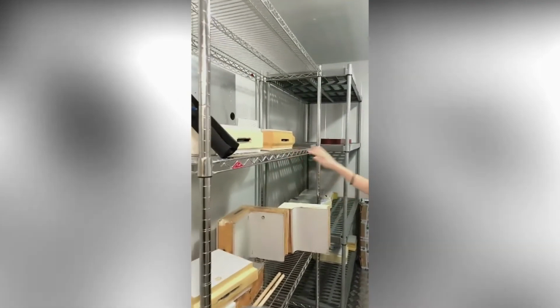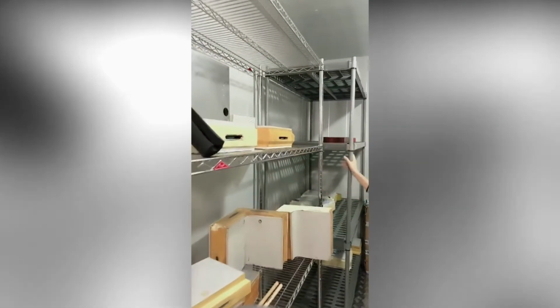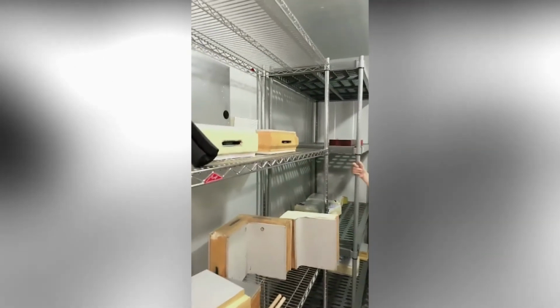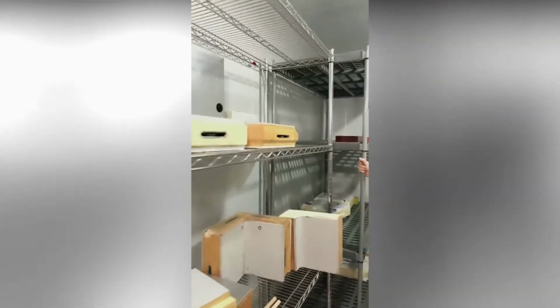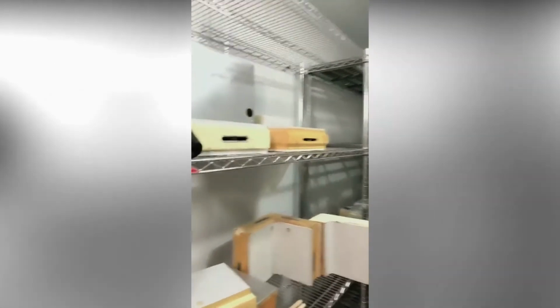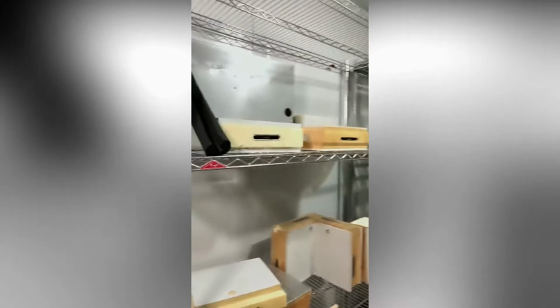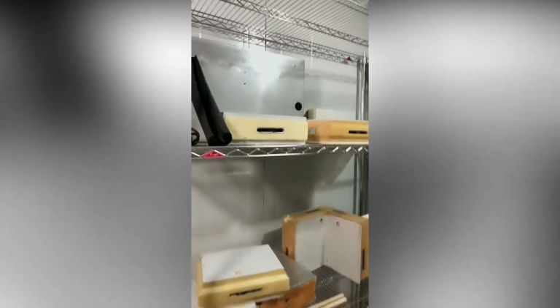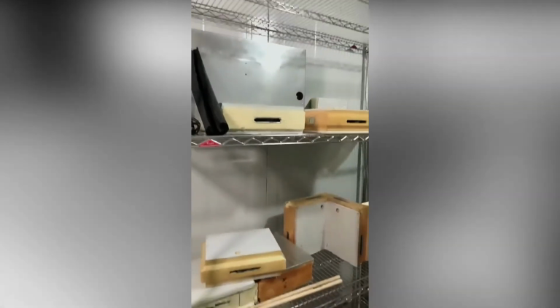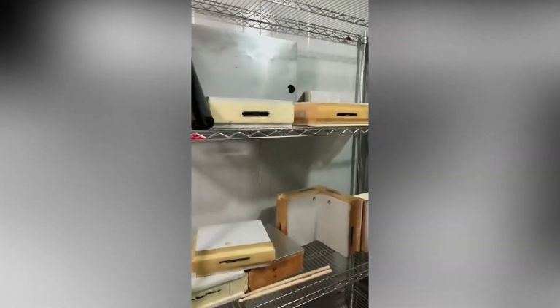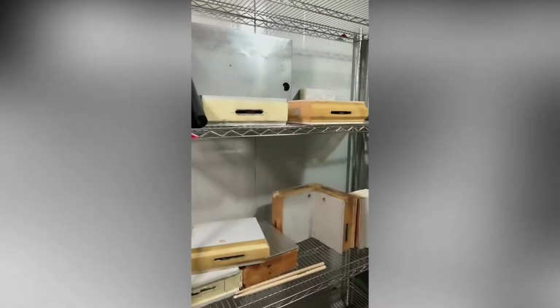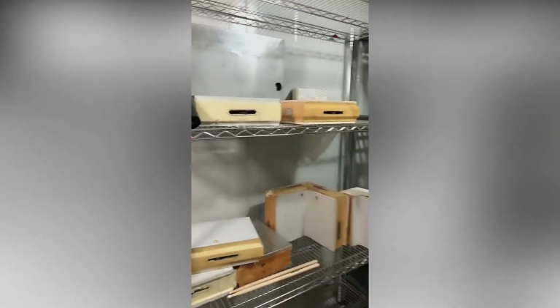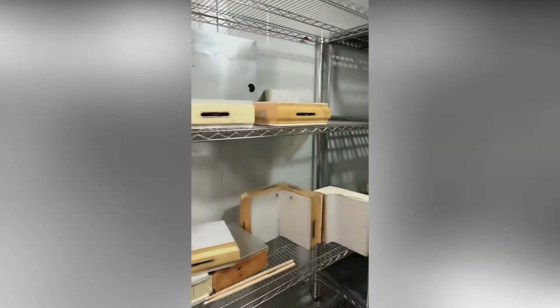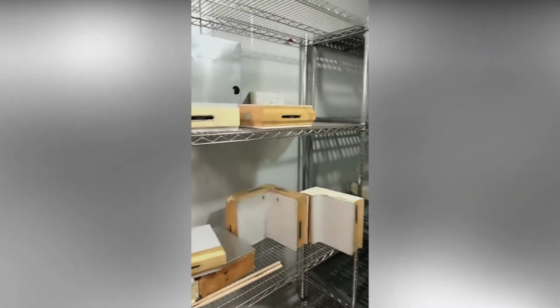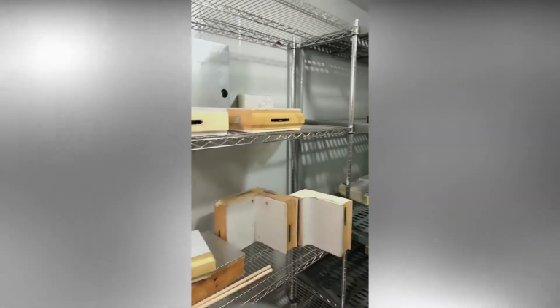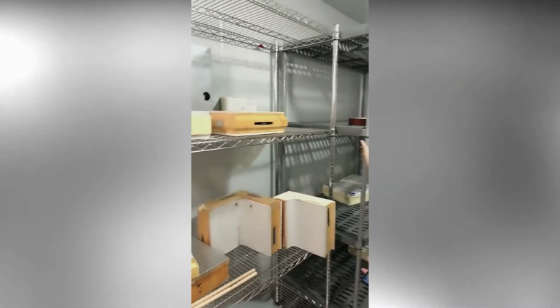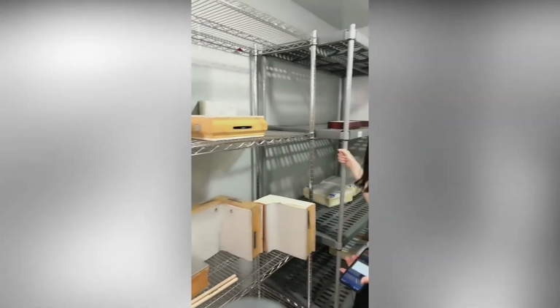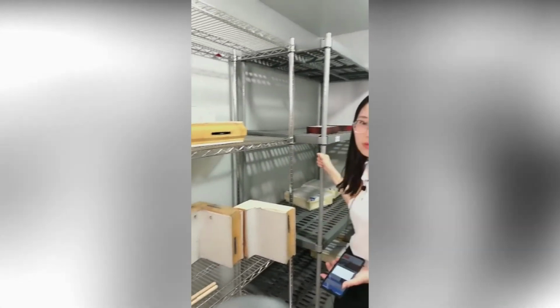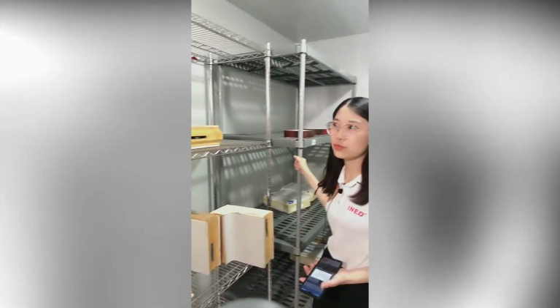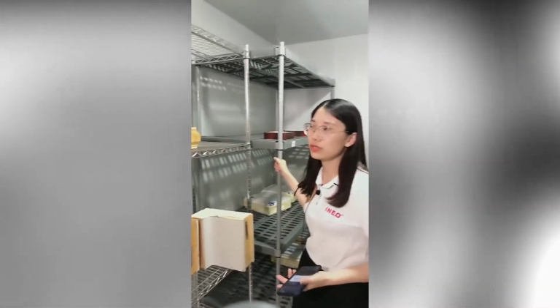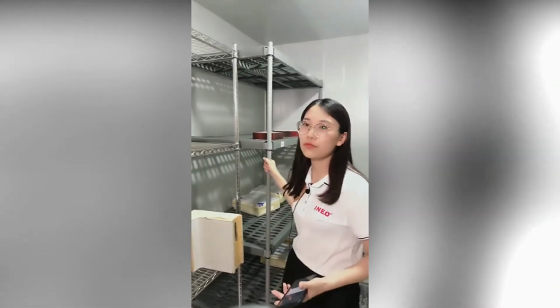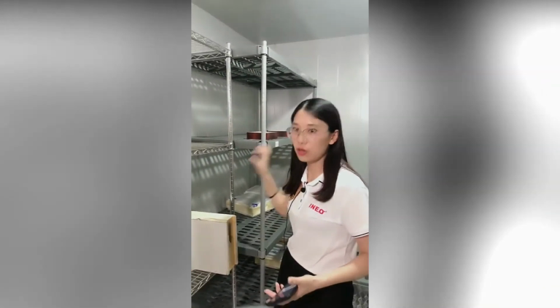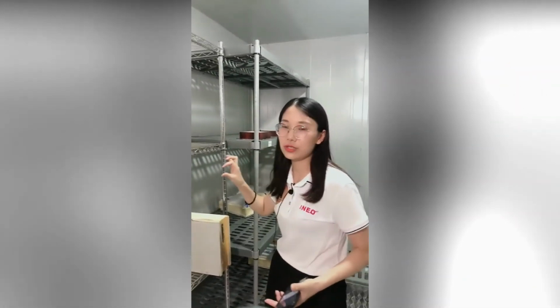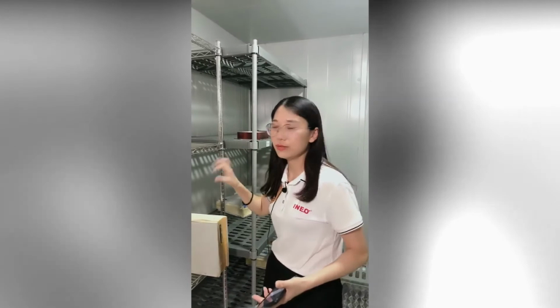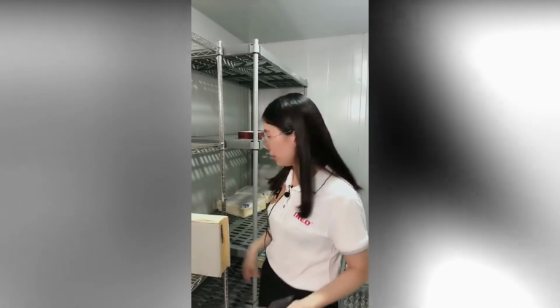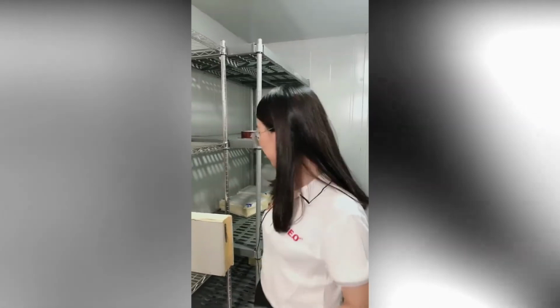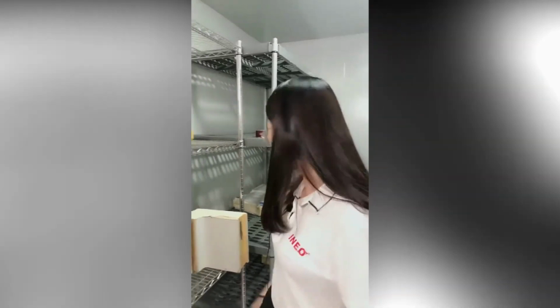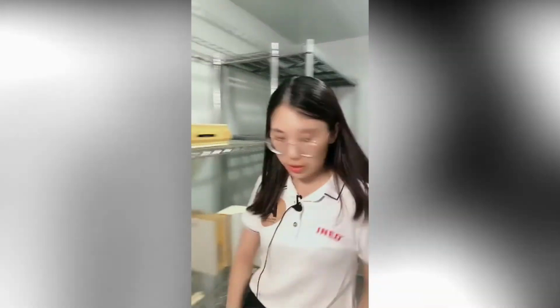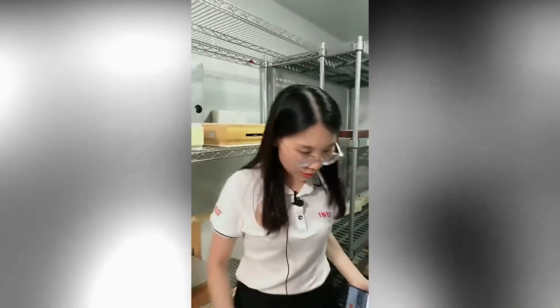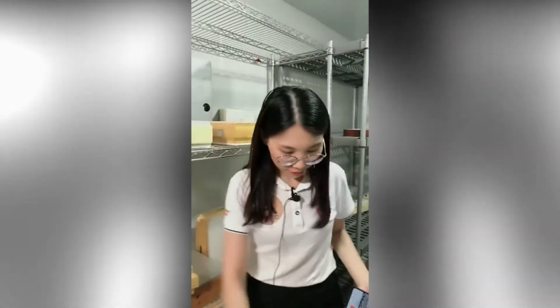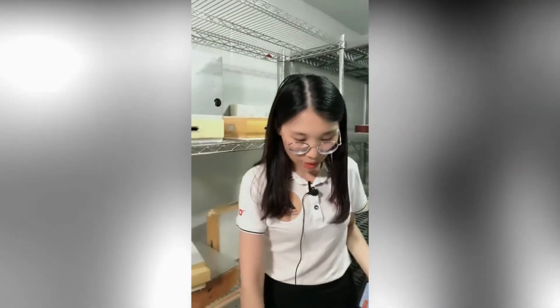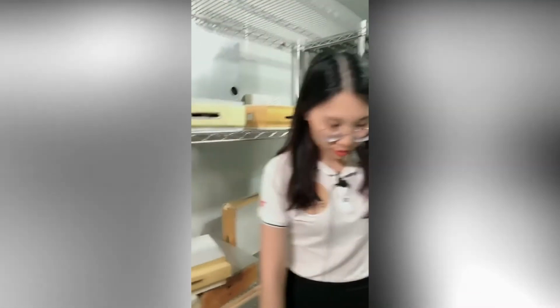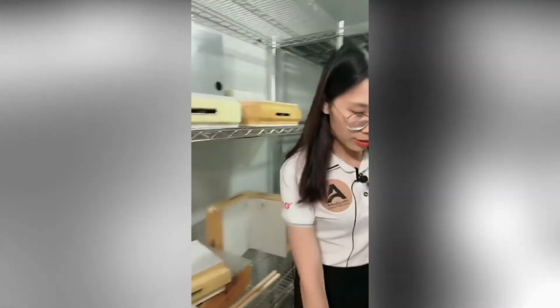For shelving, we use stainless steel material. For the corners, we use a plastic material which is suitable for low temperatures.